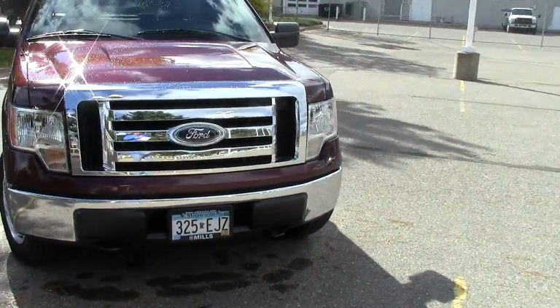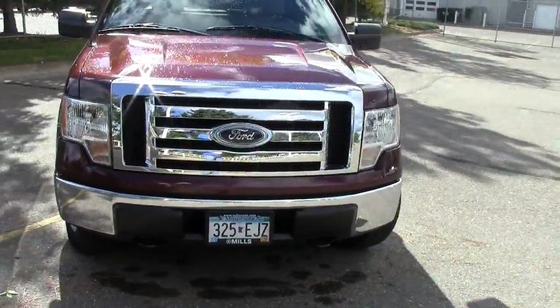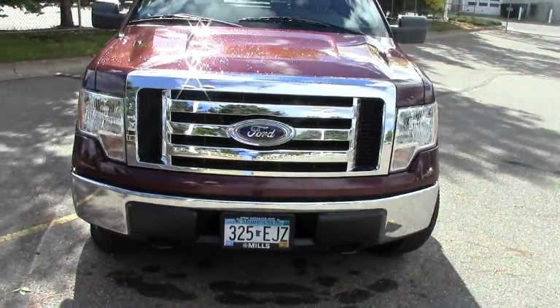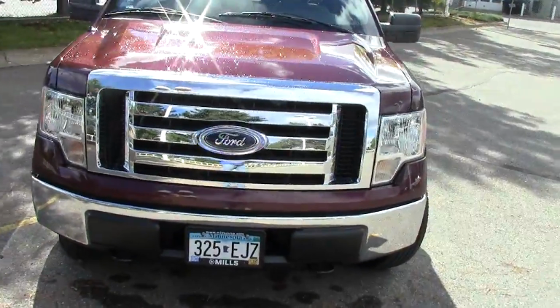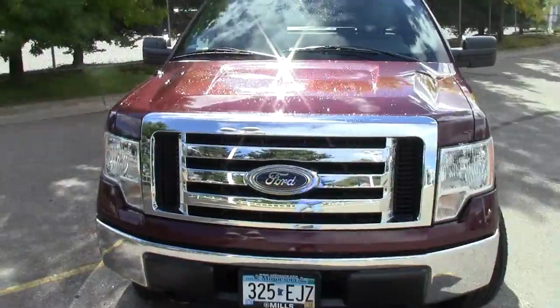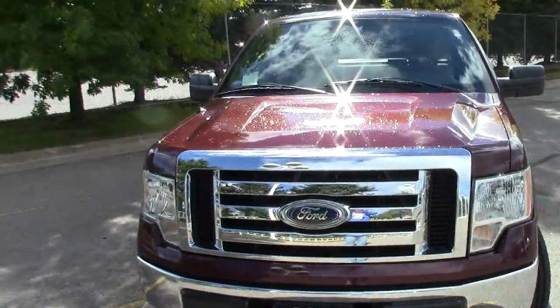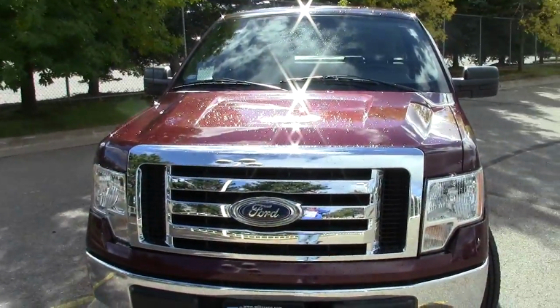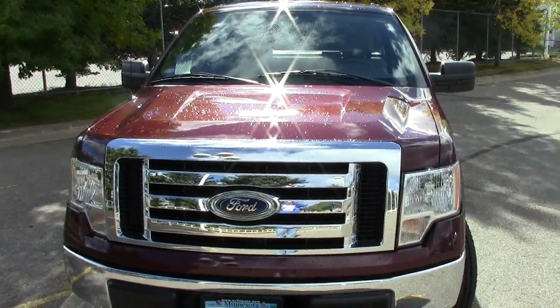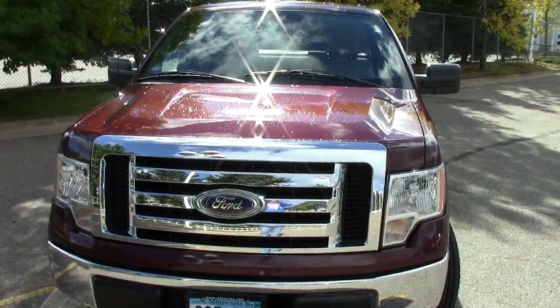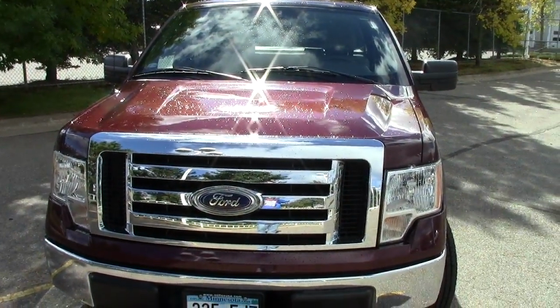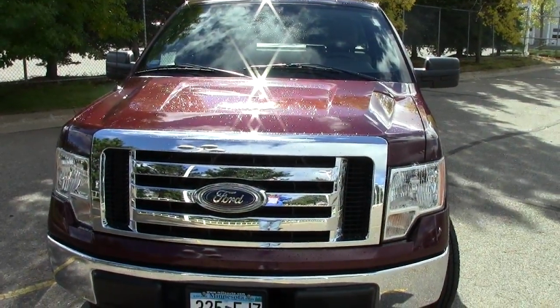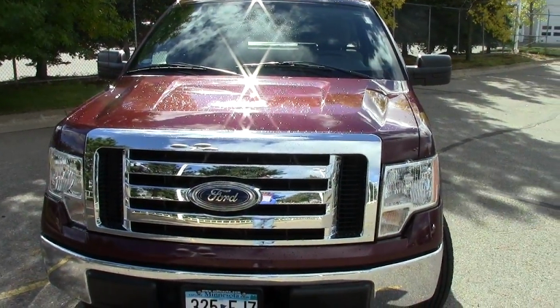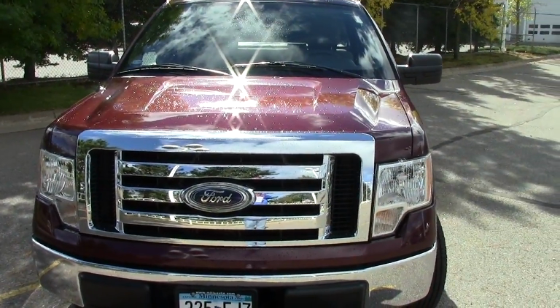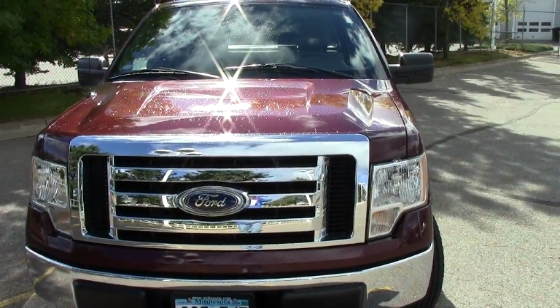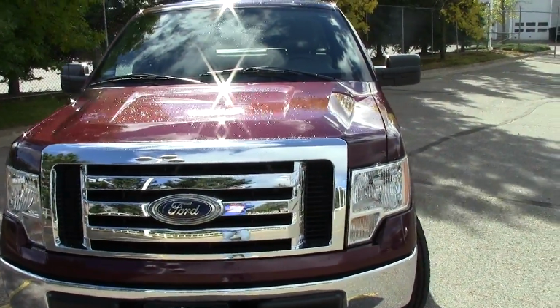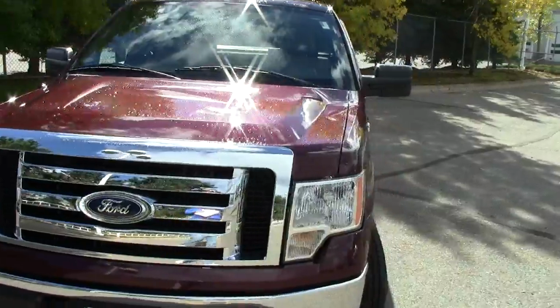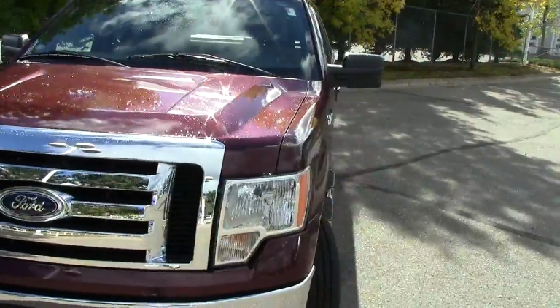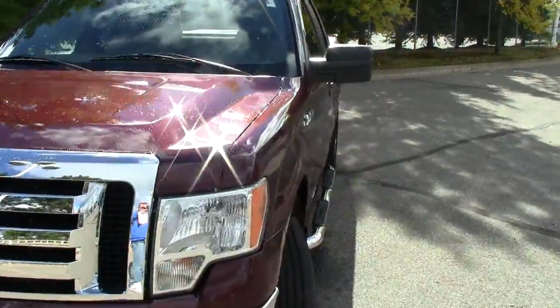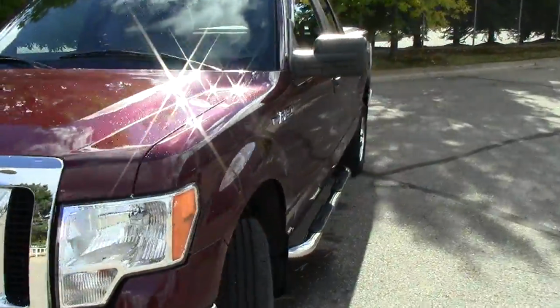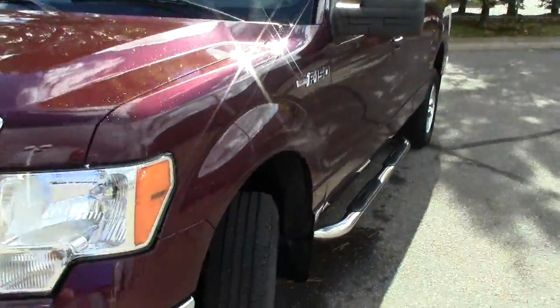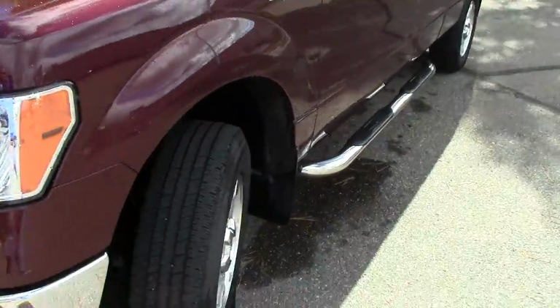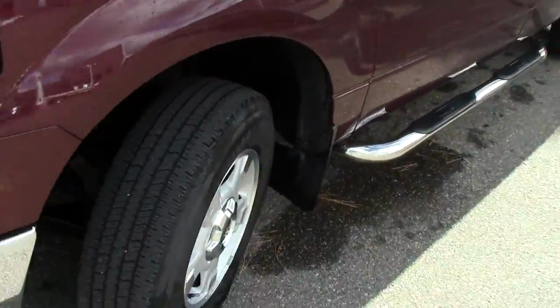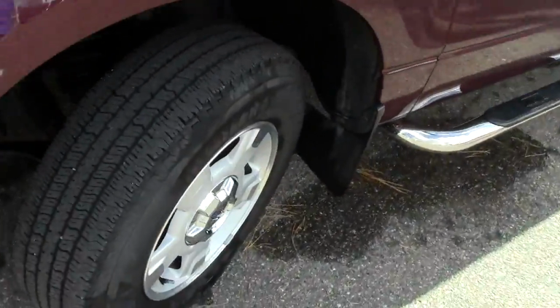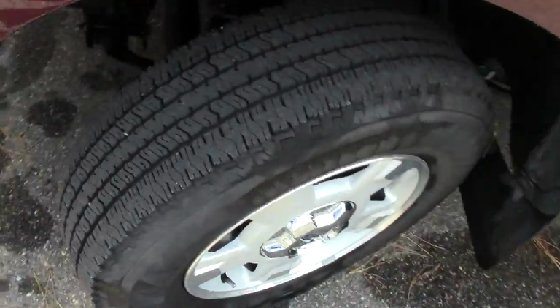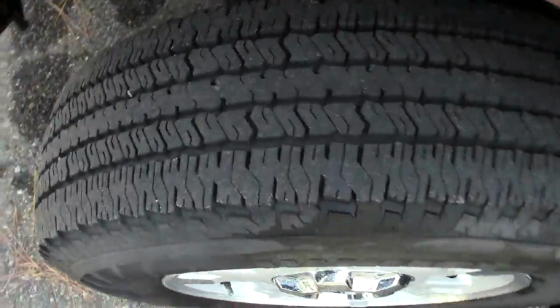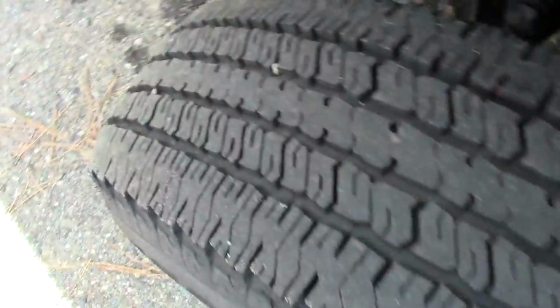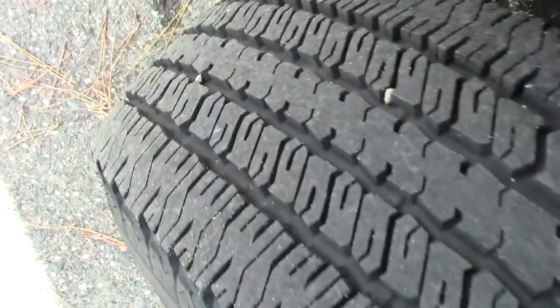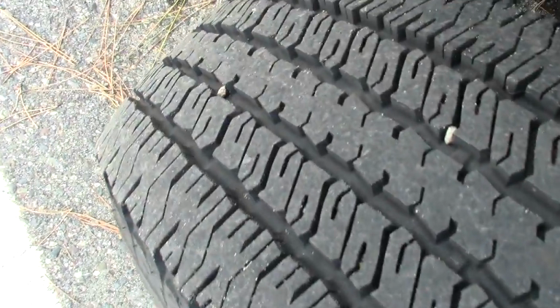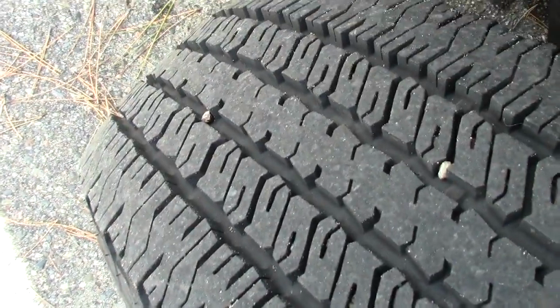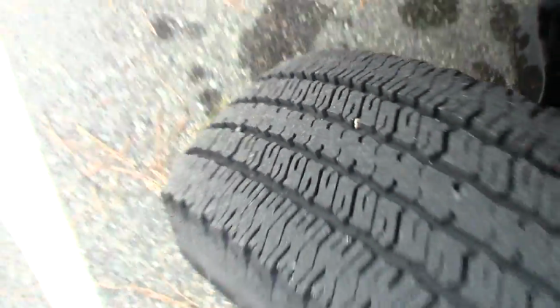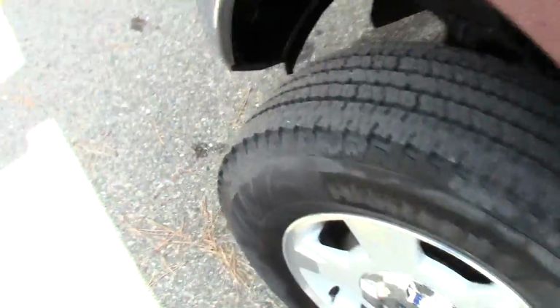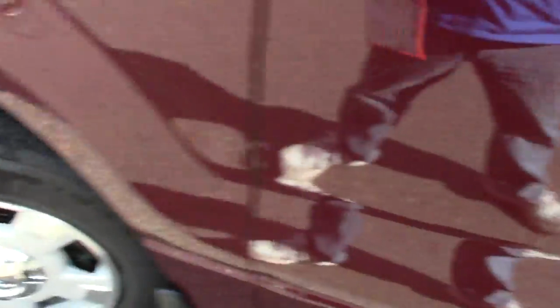Behind the oval there is a 4.6 eight-cylinder motor. It gets 18 miles per gallon on the highway and 14 in the city, so really good mileage out of a nice powerful power plant. There's really nice tread left on the tires as well.